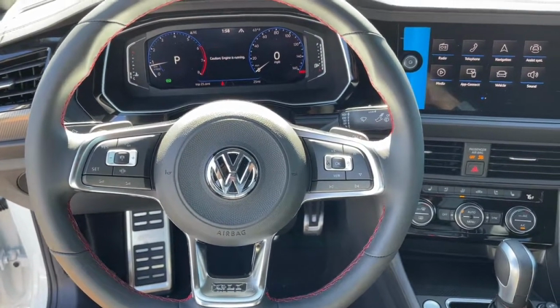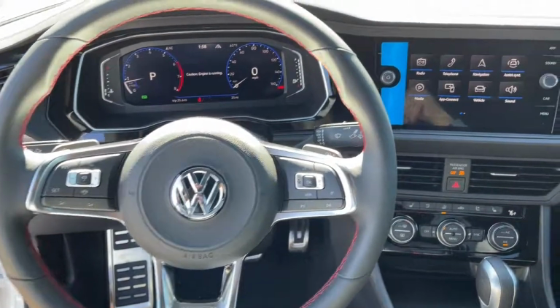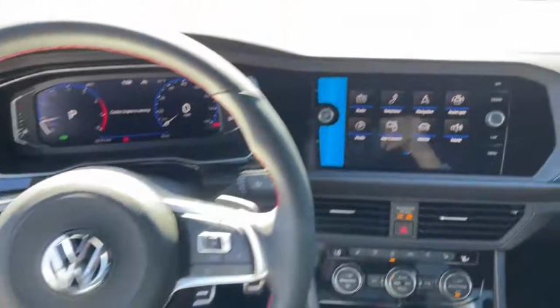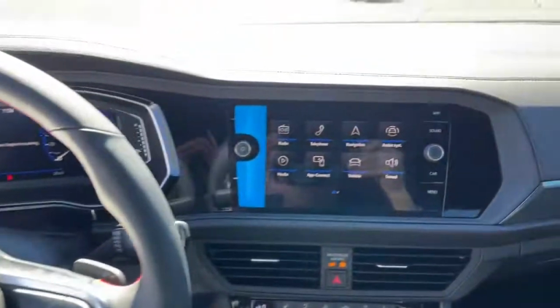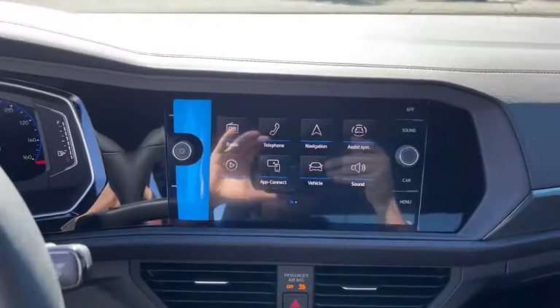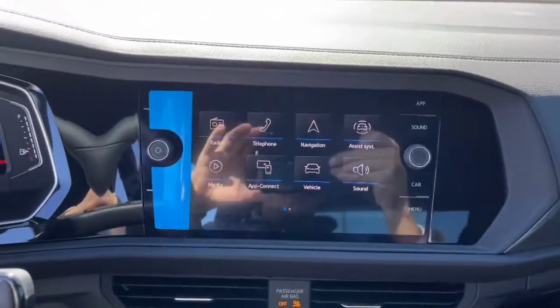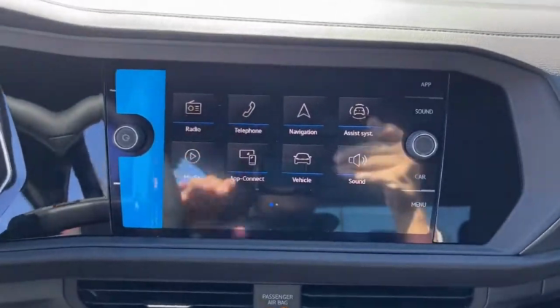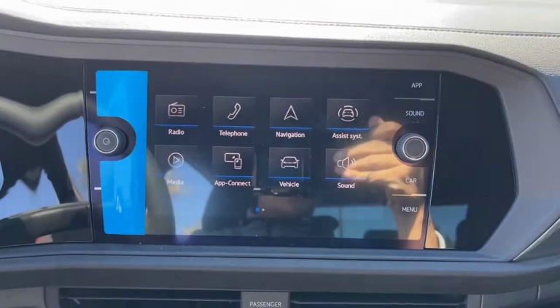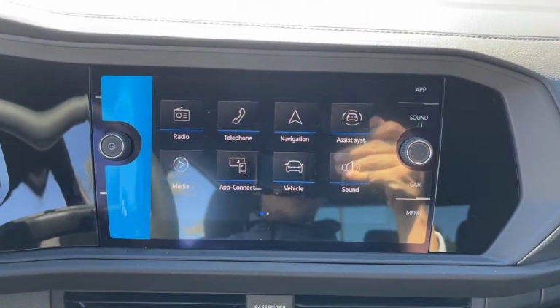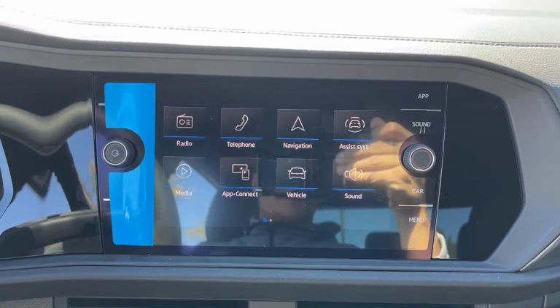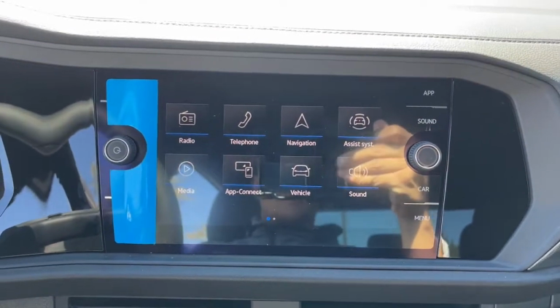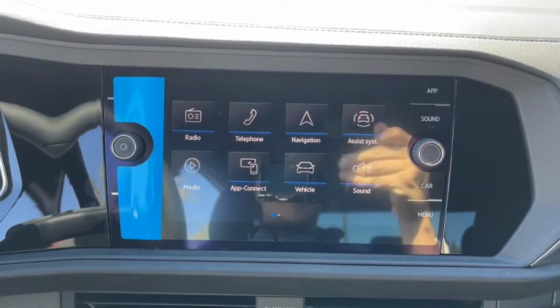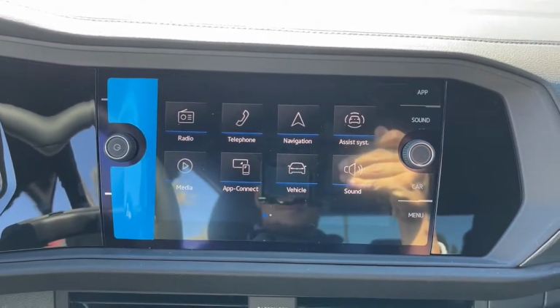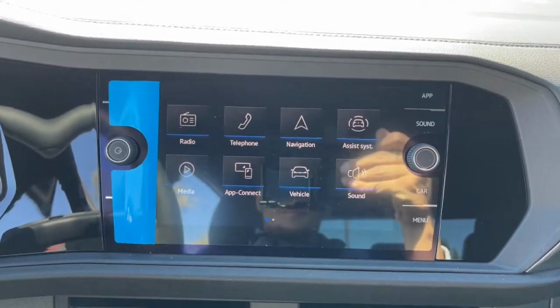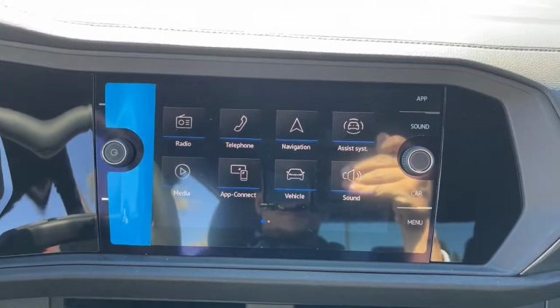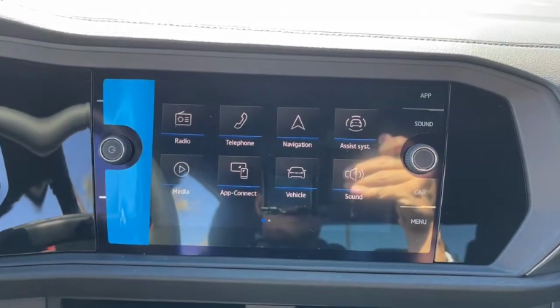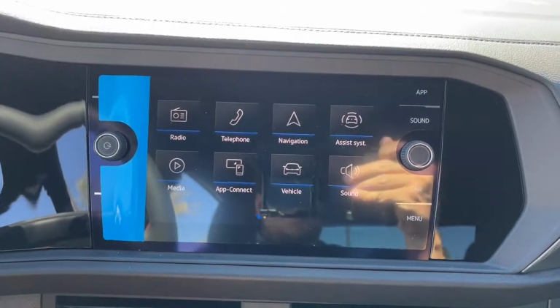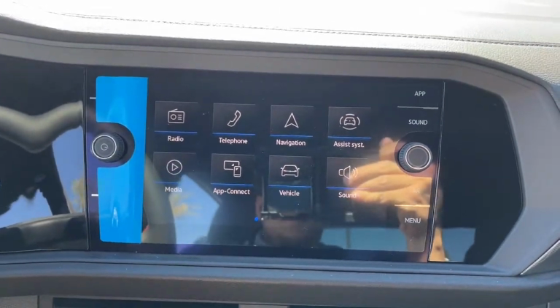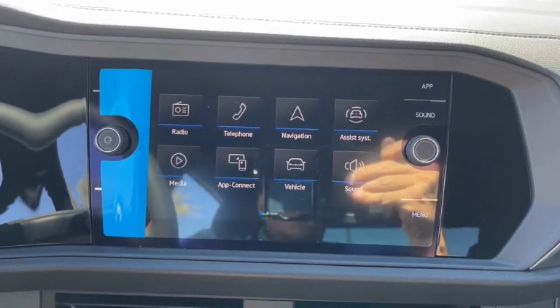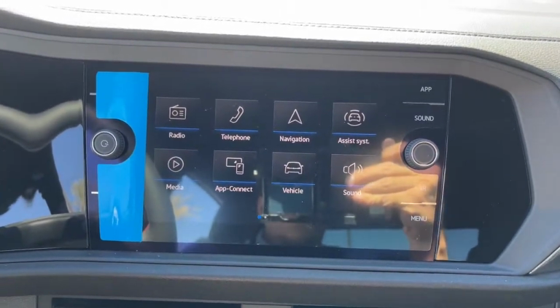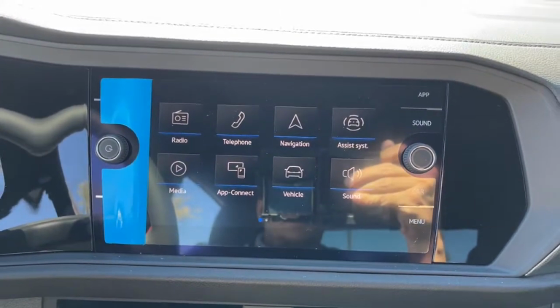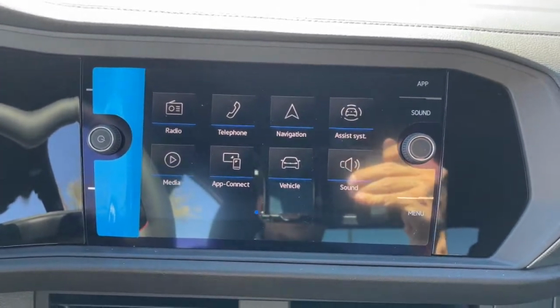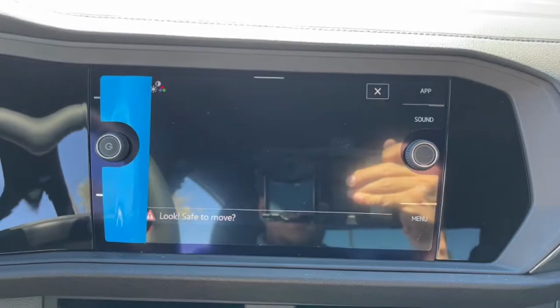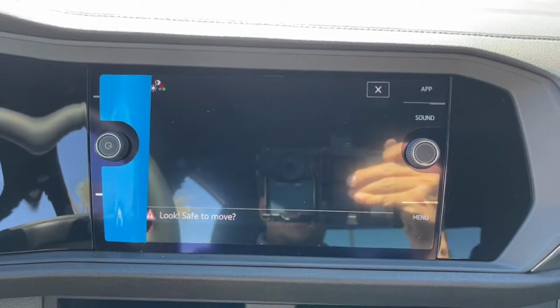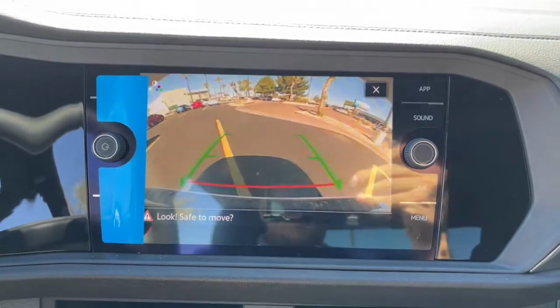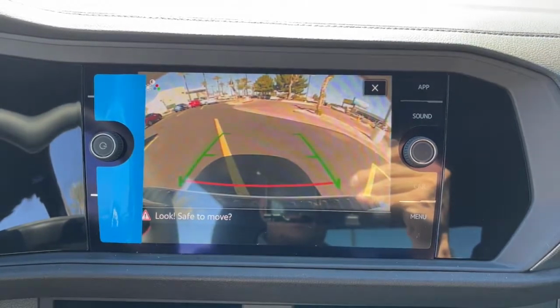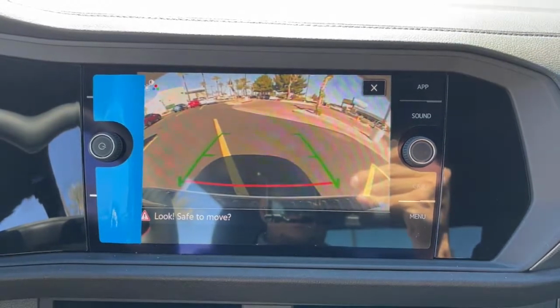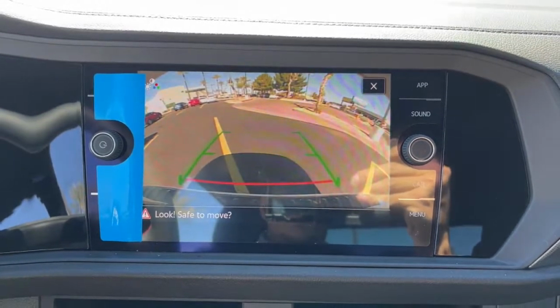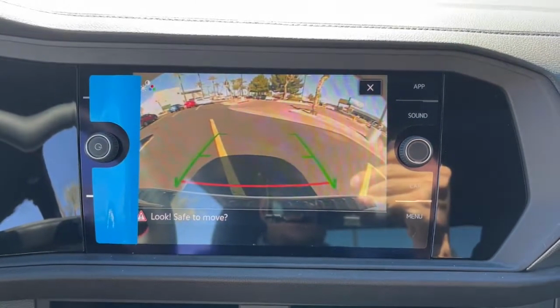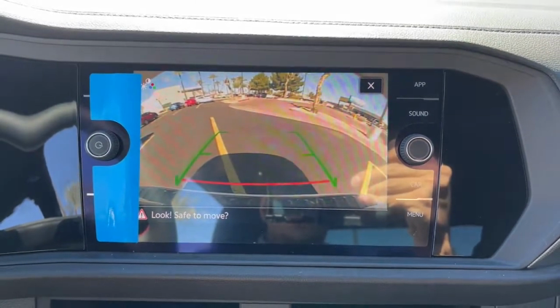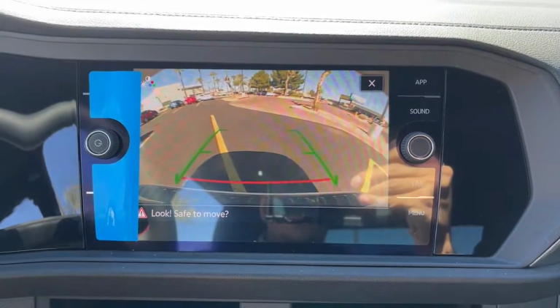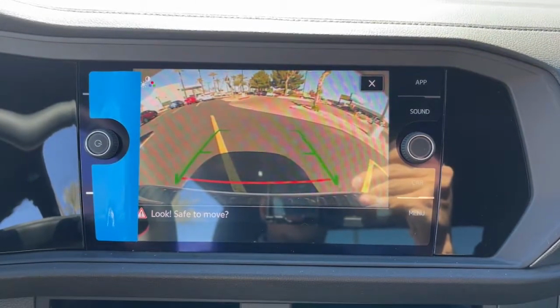Enjoy the driving pleasure you crave in this powerful Jetta GLI. Our team will give you an outstanding road test experience. Stop in today.